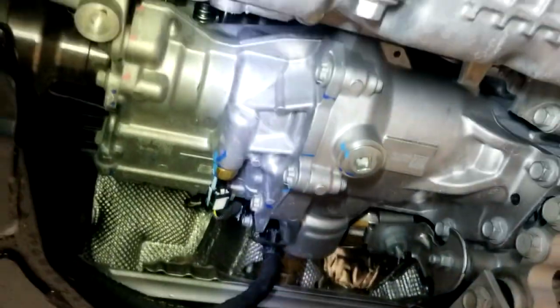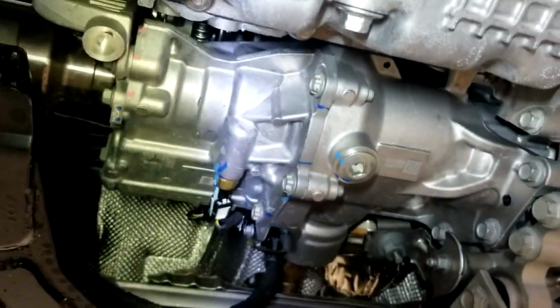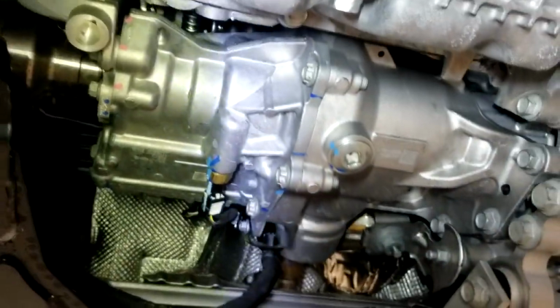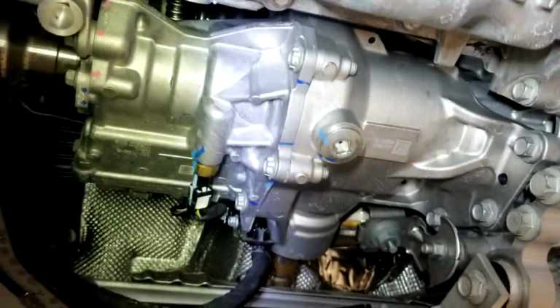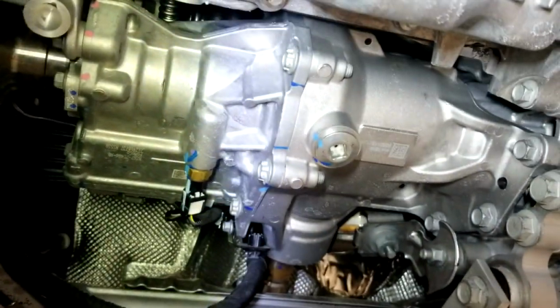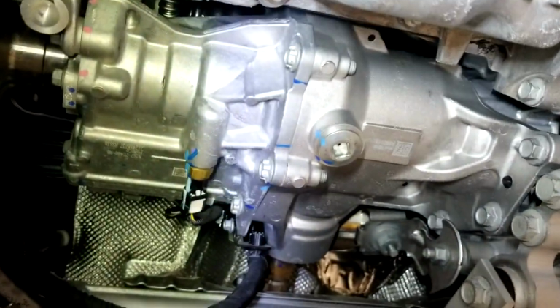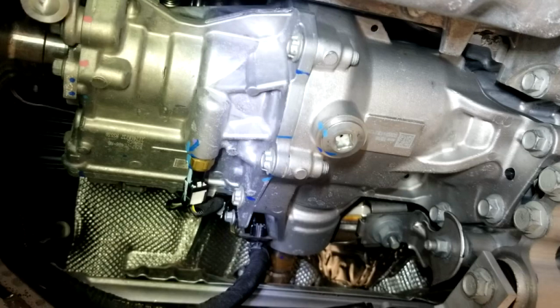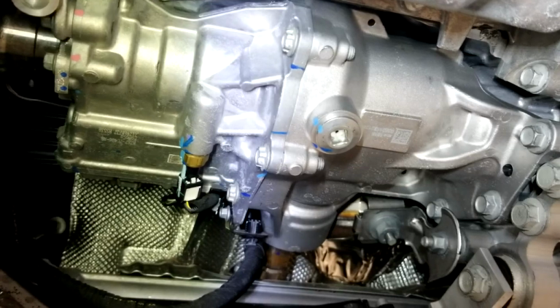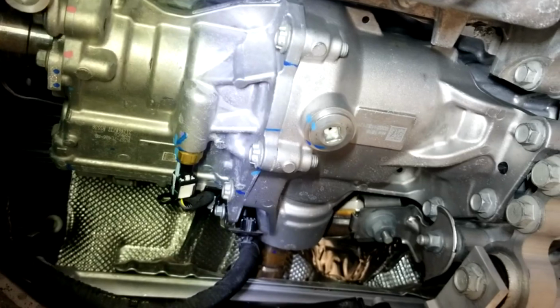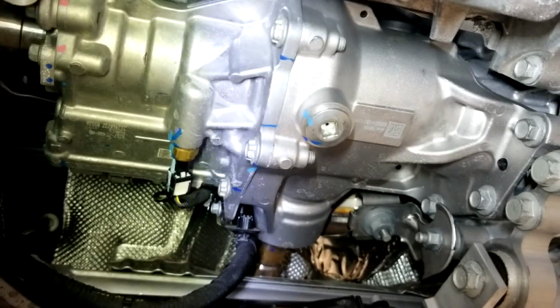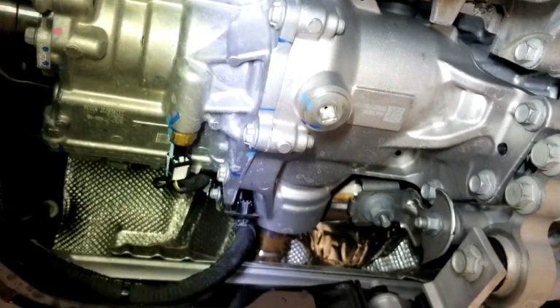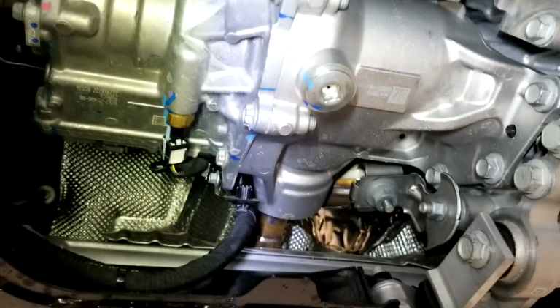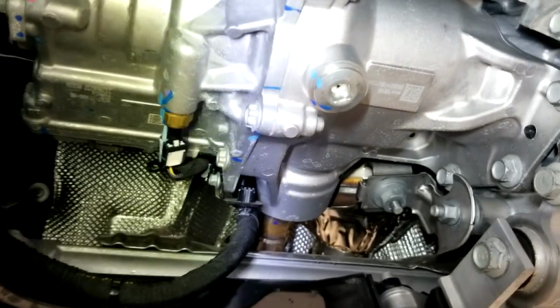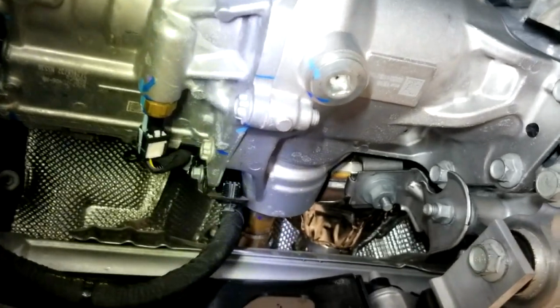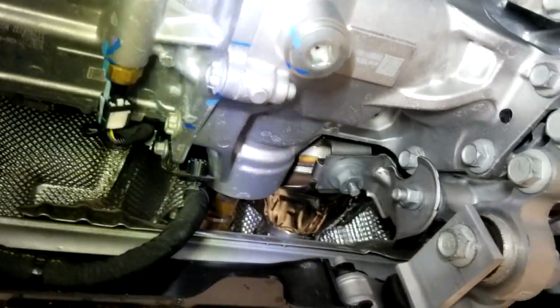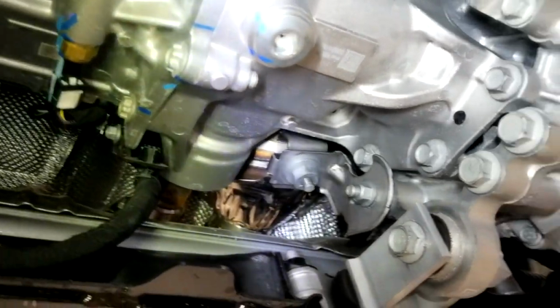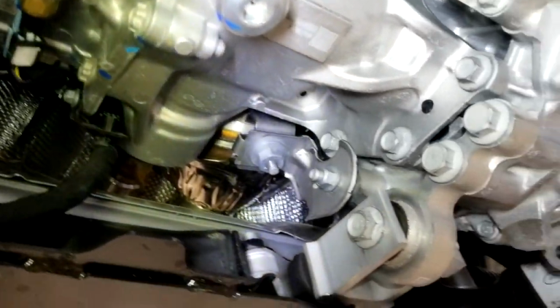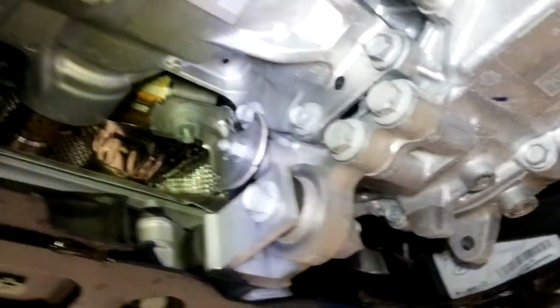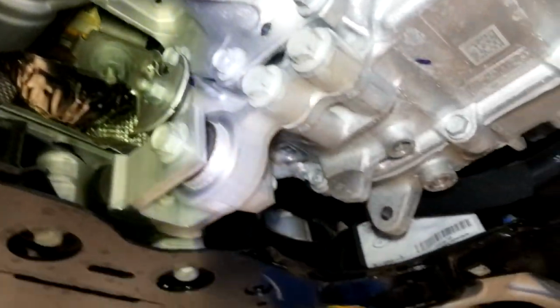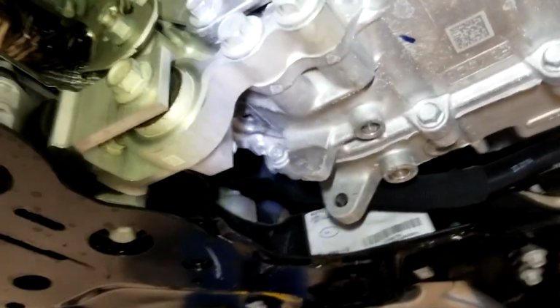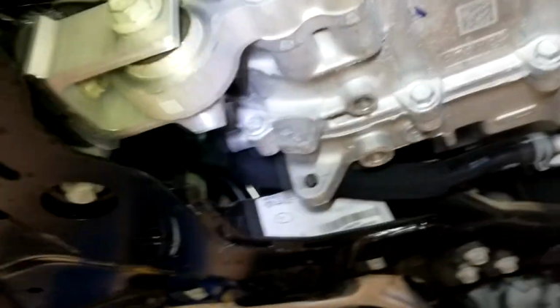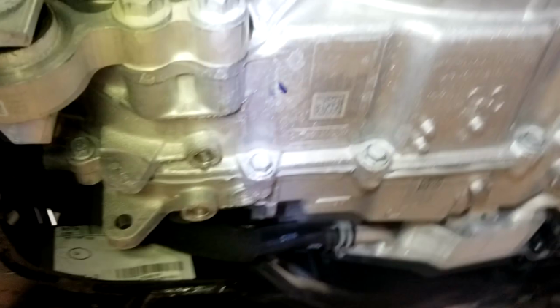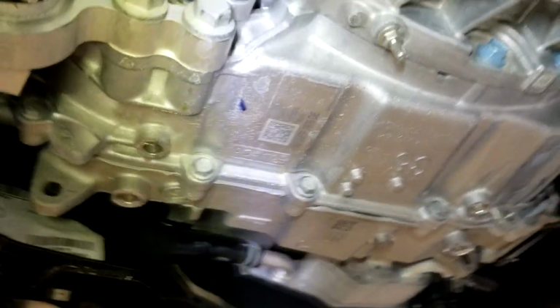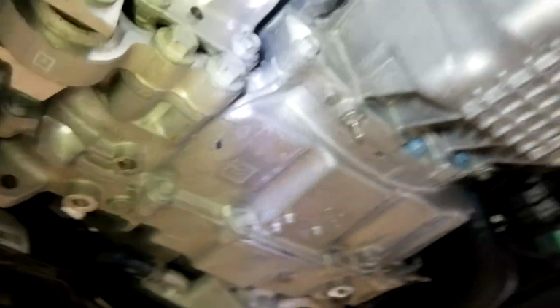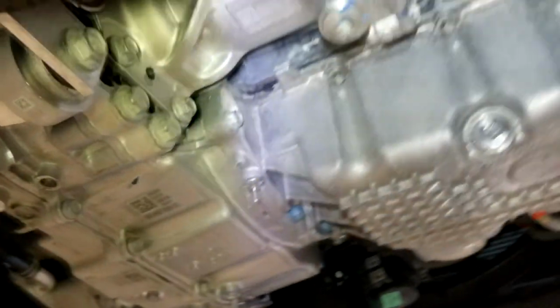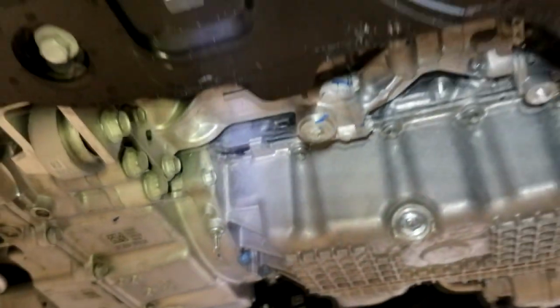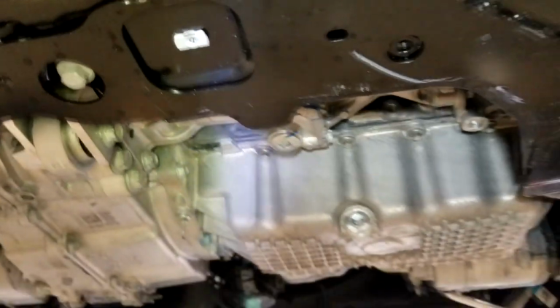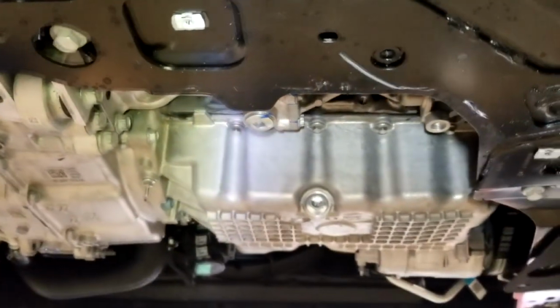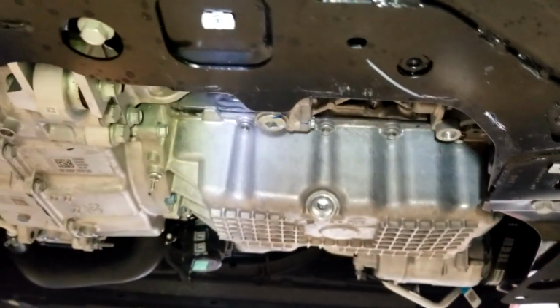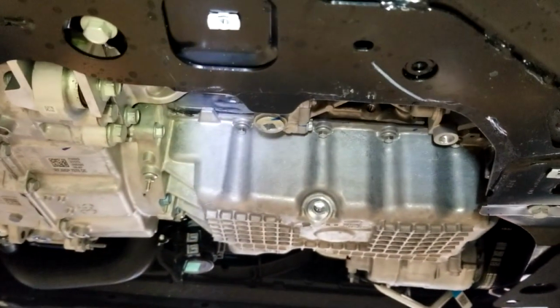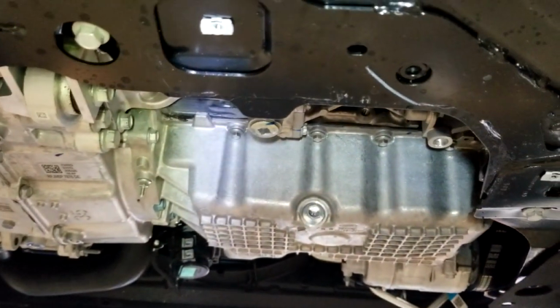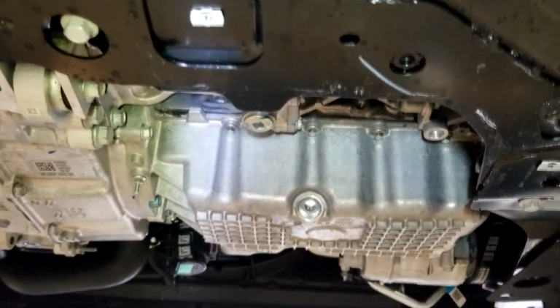There's the PTU, or power takeoff unit, for the four-wheel drive. It has an on/off solenoid, so it can disconnect completely.